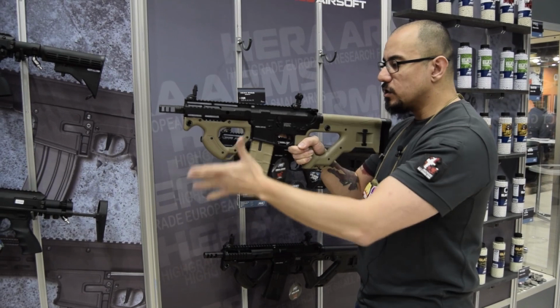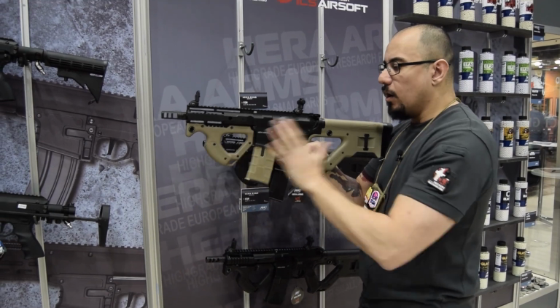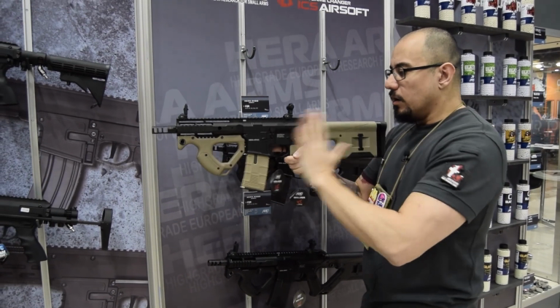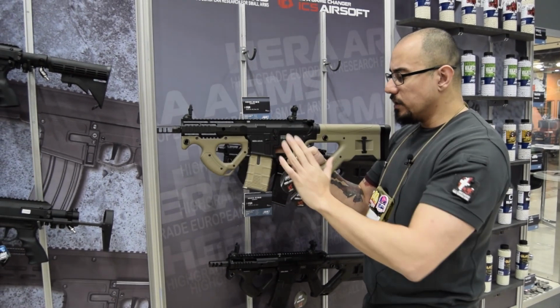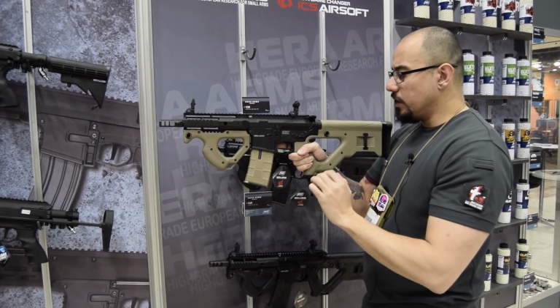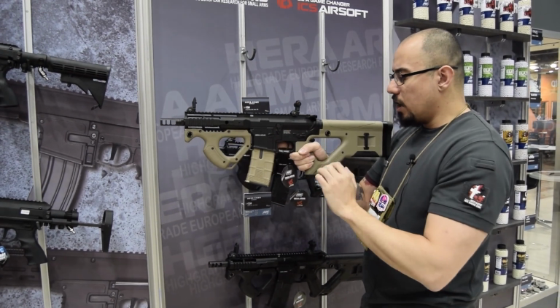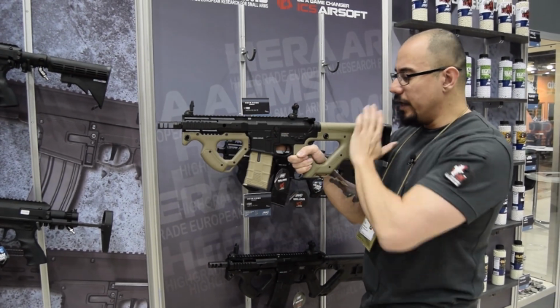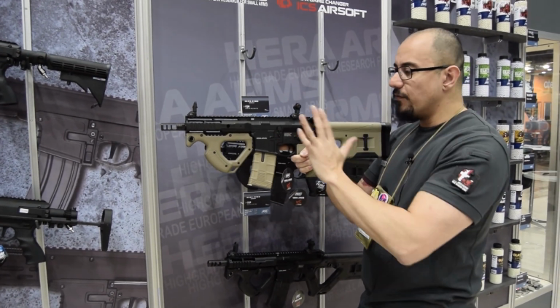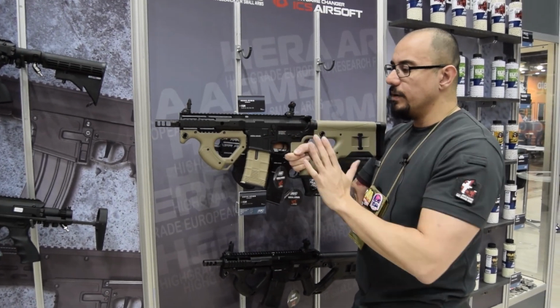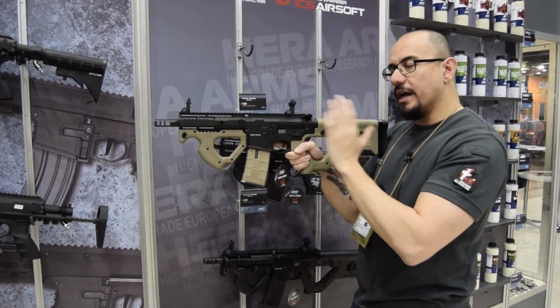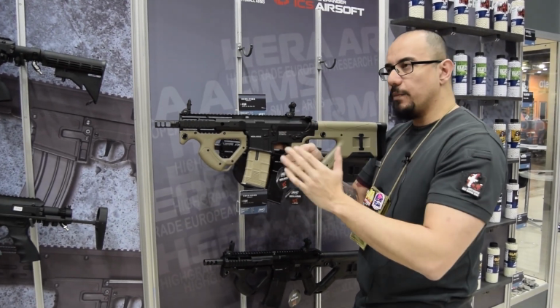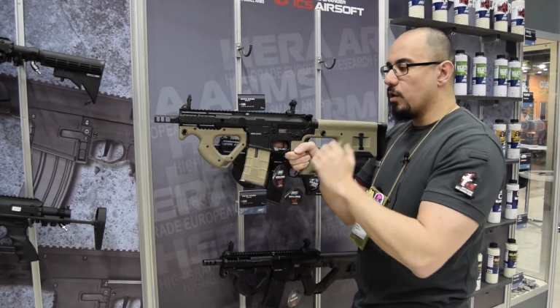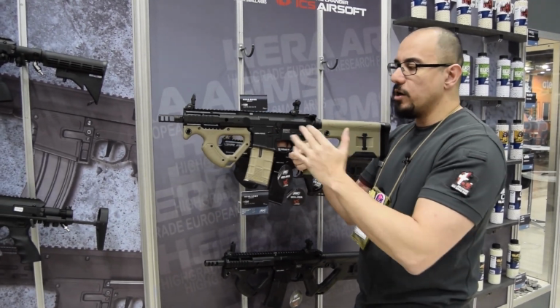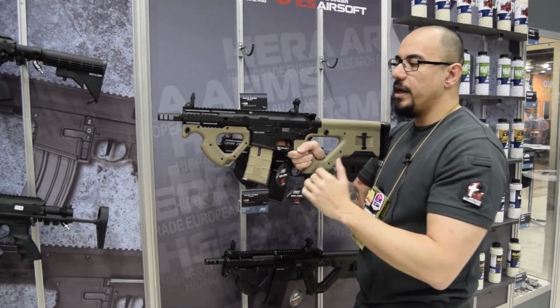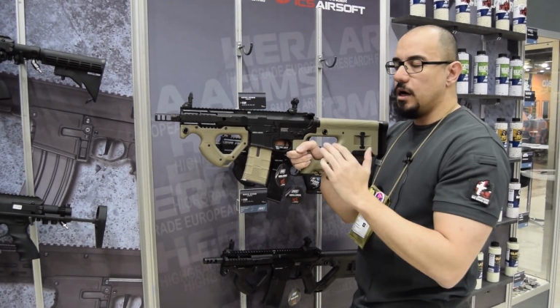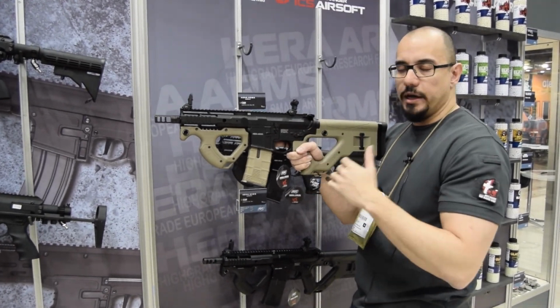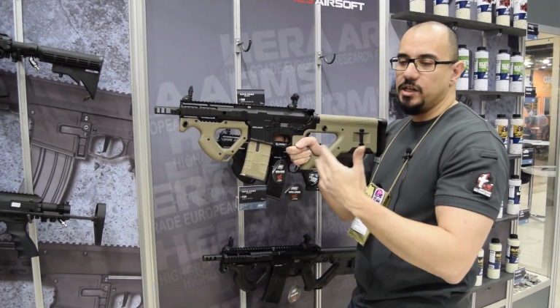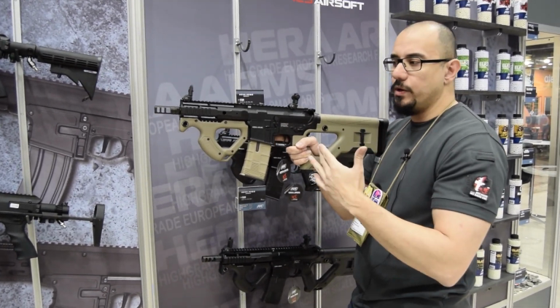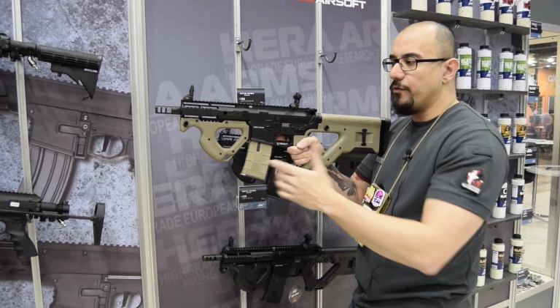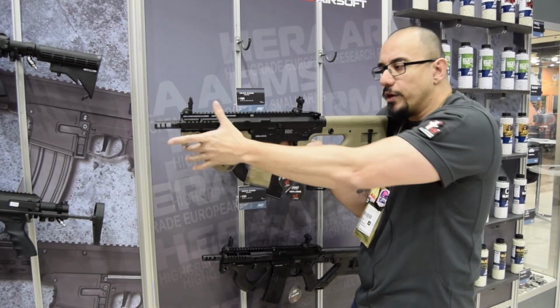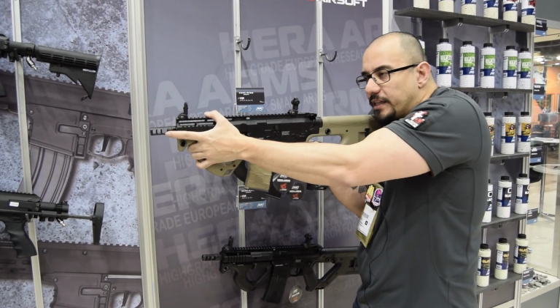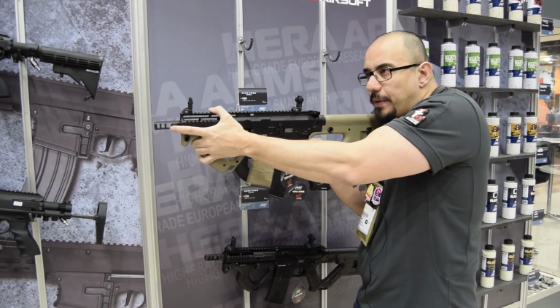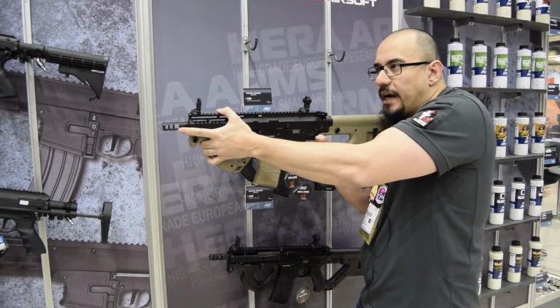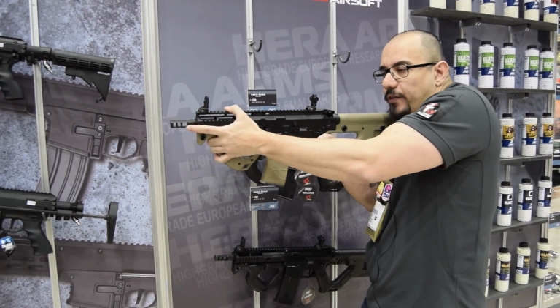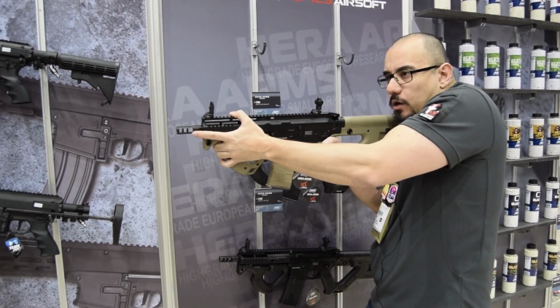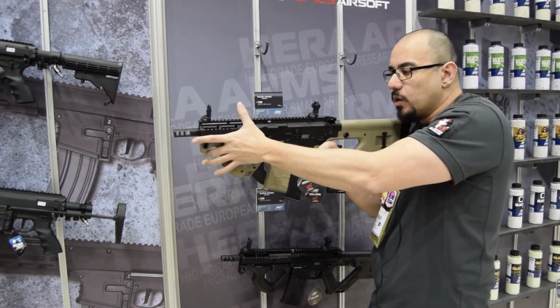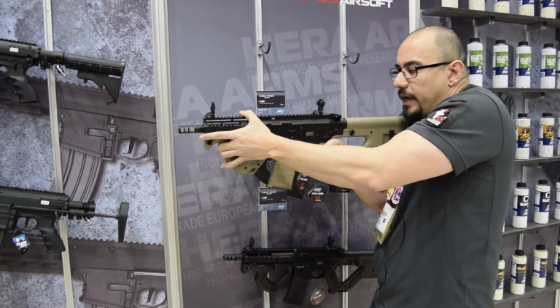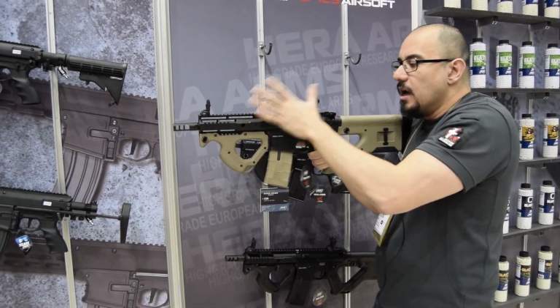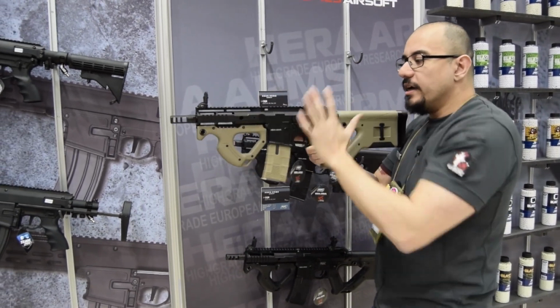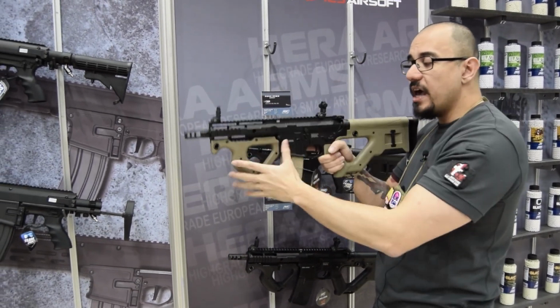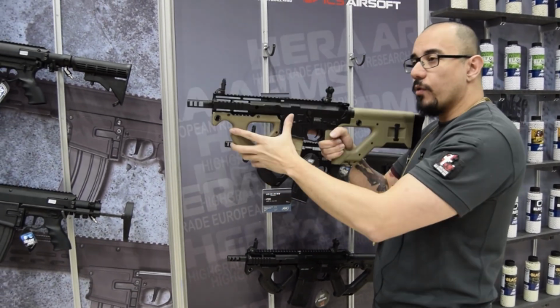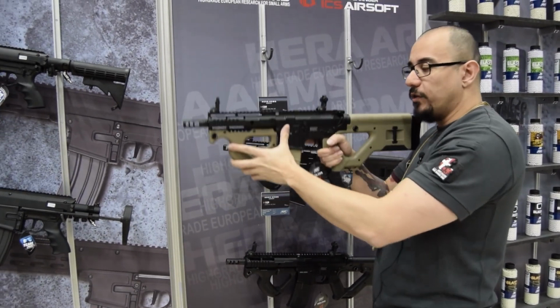So with the CQR, it's a very modern take on a CQB rifle. You're going to get that P90 feel all the way in.